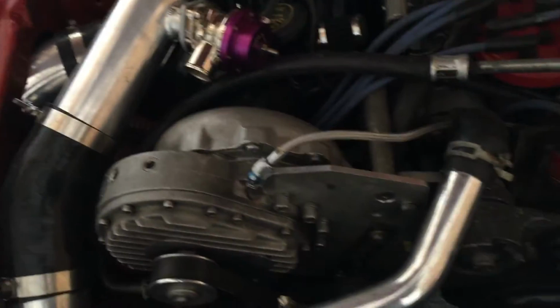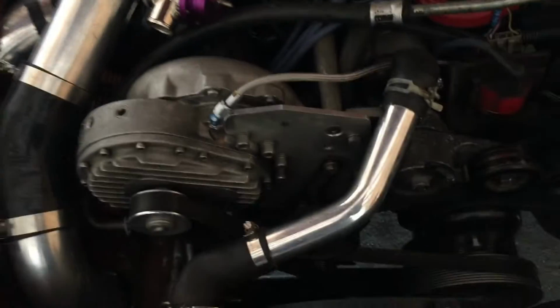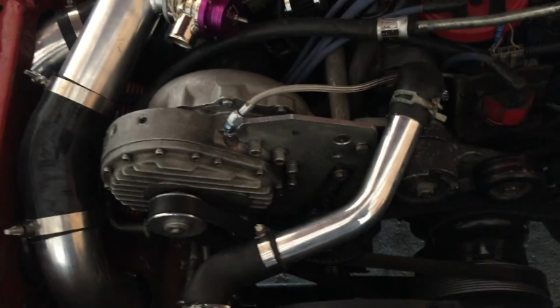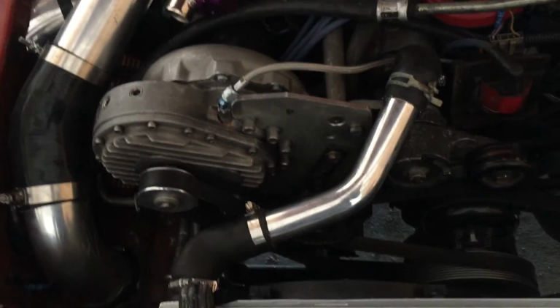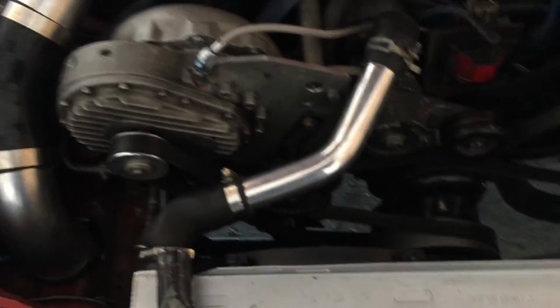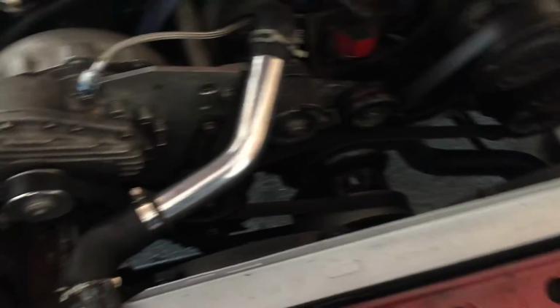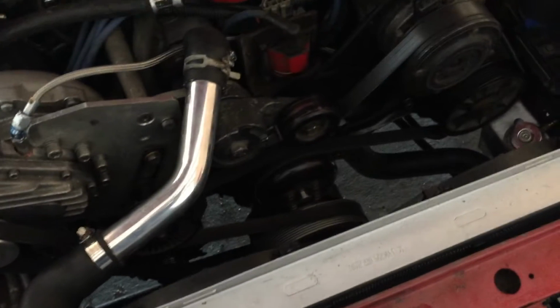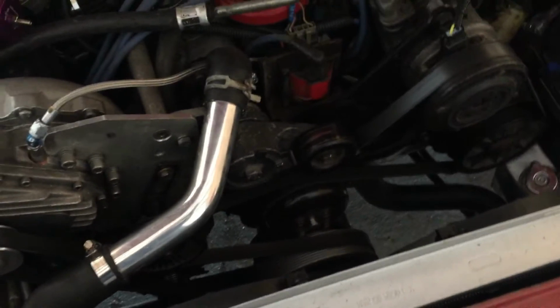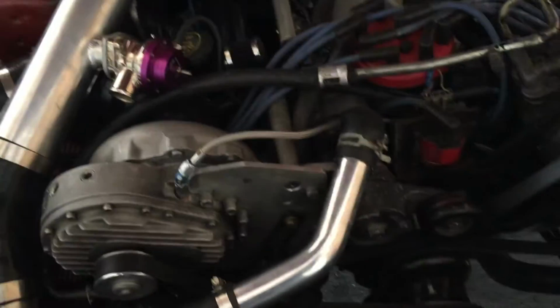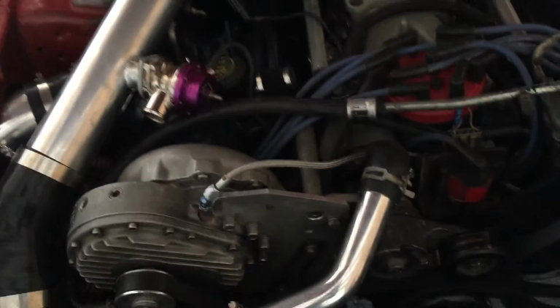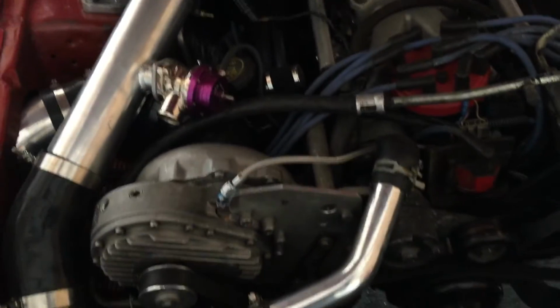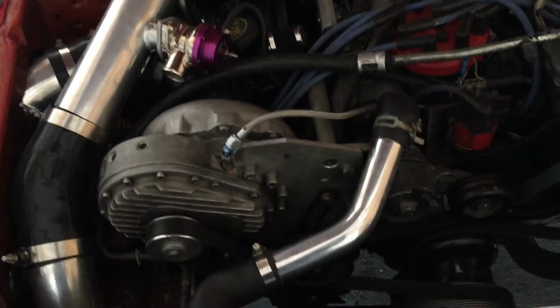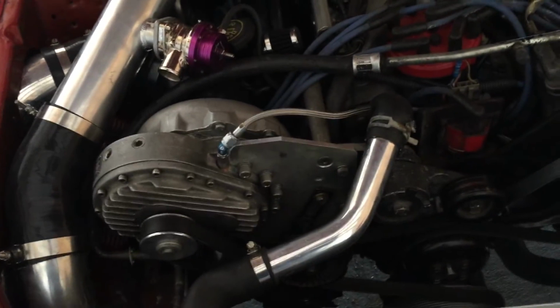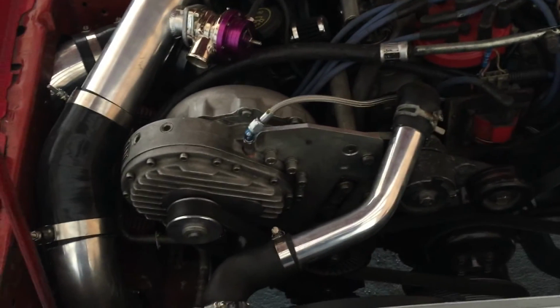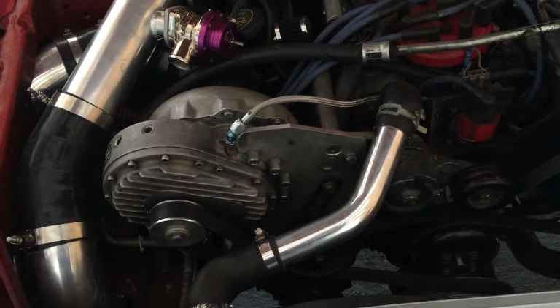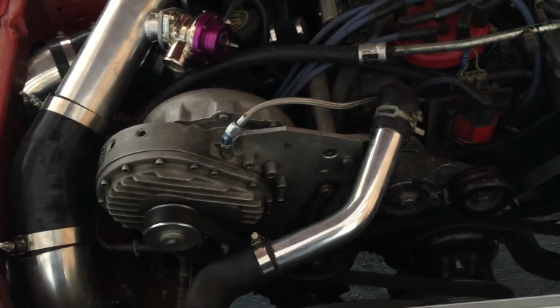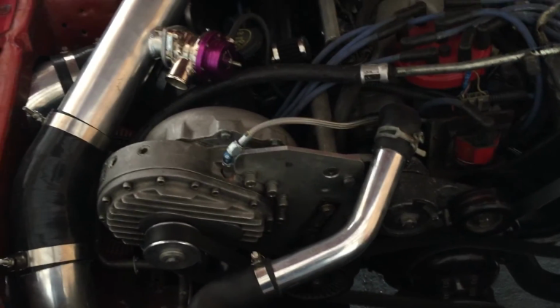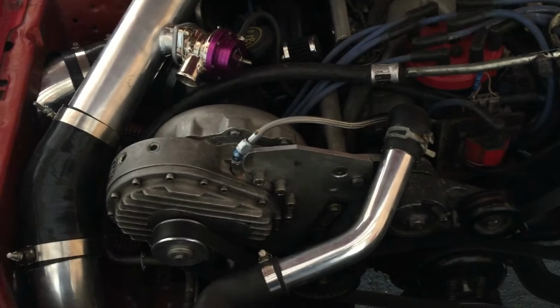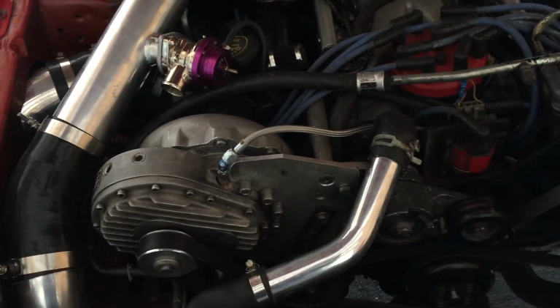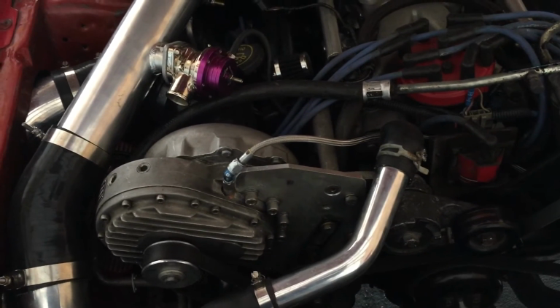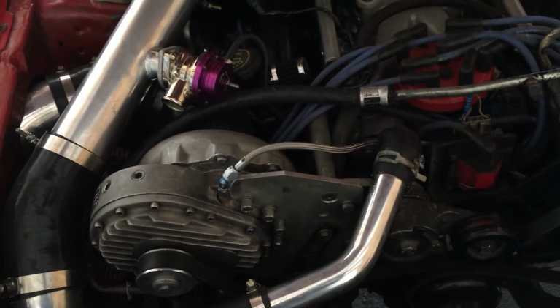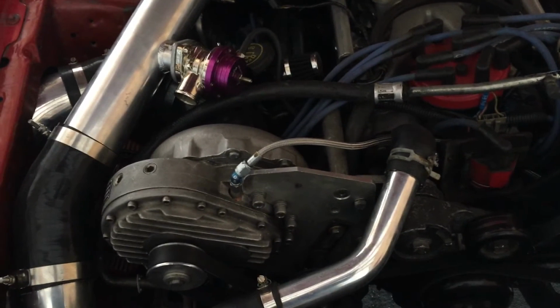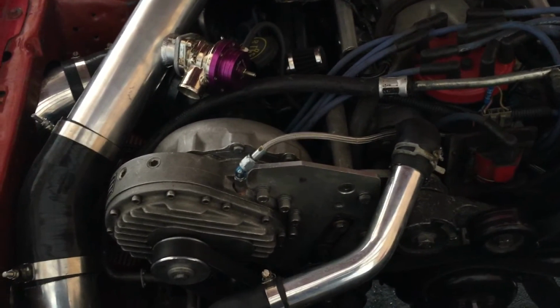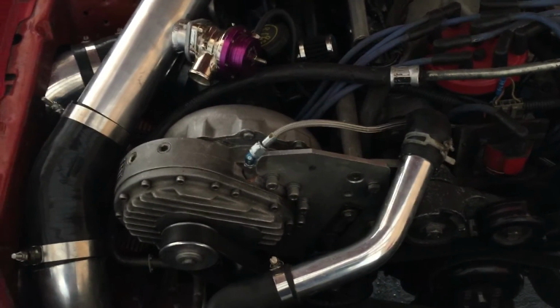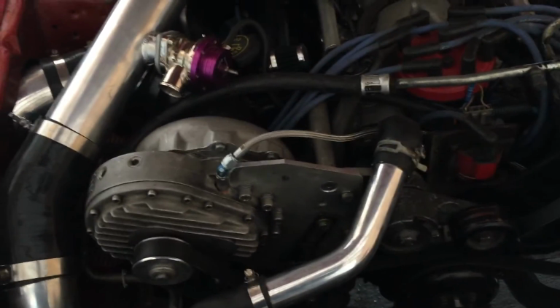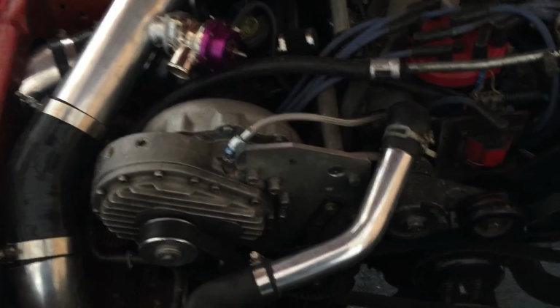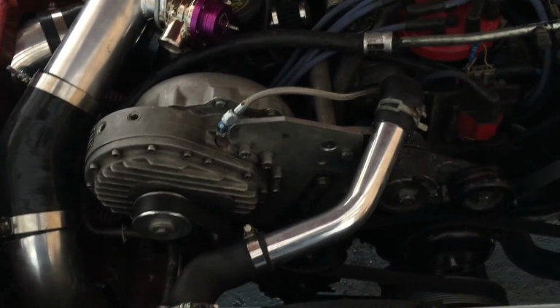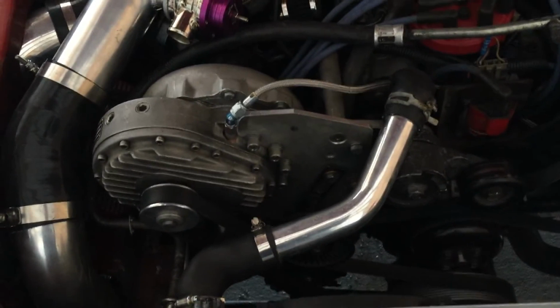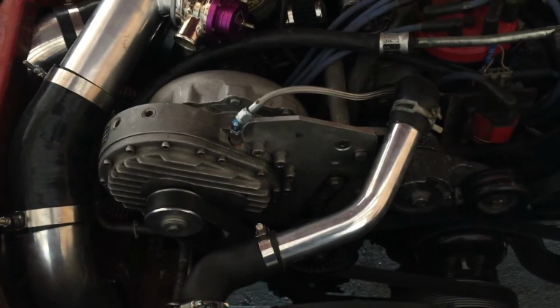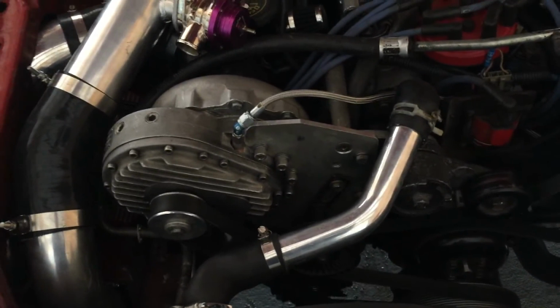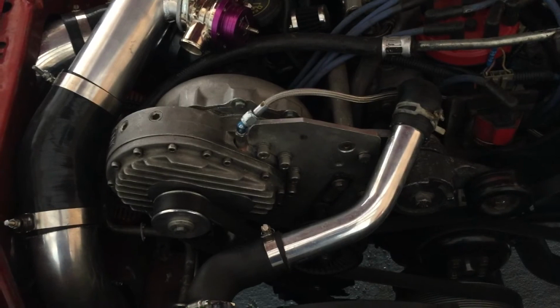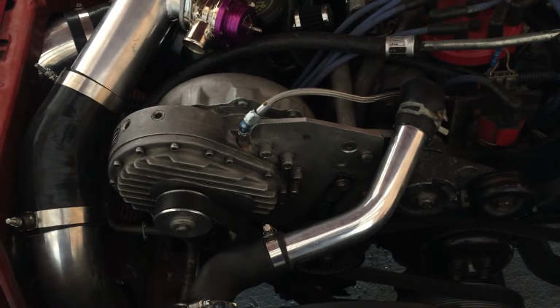So one thing that's really good to know is you can put a 302 supercharger kit on a 351. The only difference is the deck height on your block is higher, so you don't get that bottom bolt in. But it works good. Haven't had any issues since.